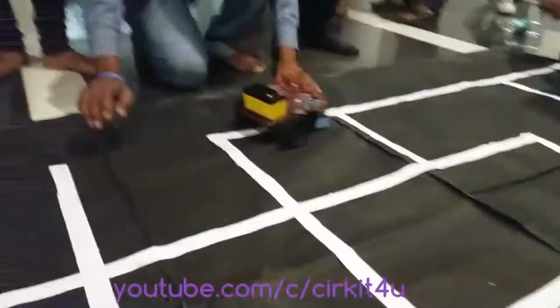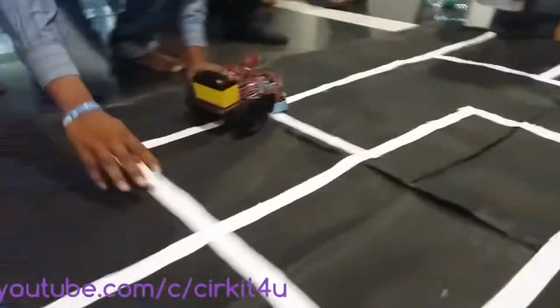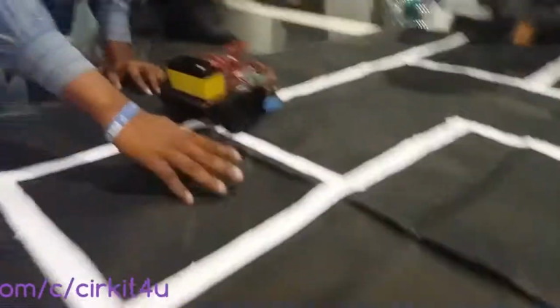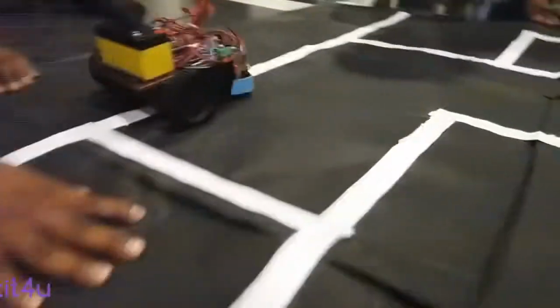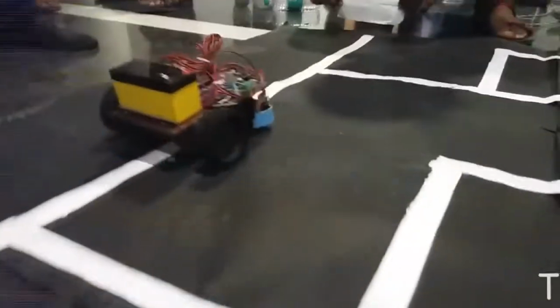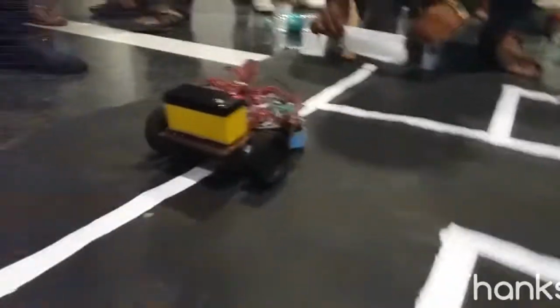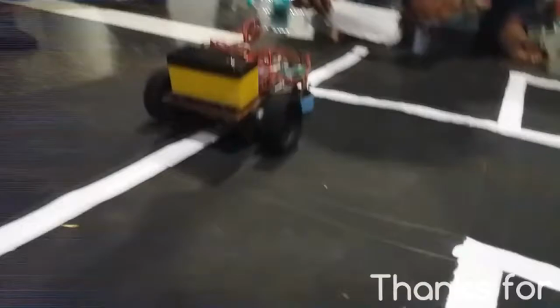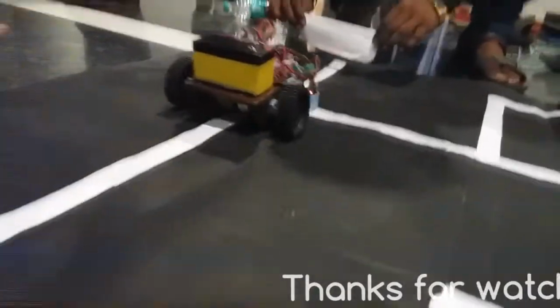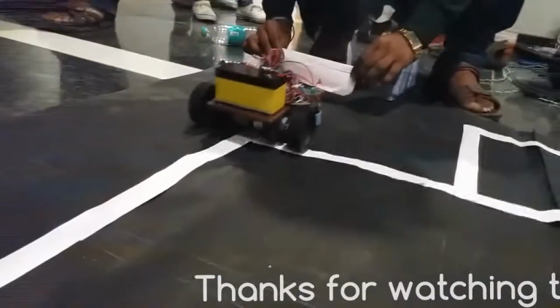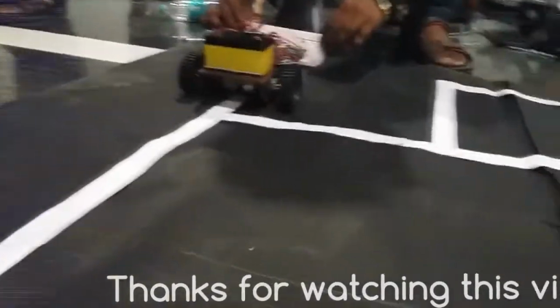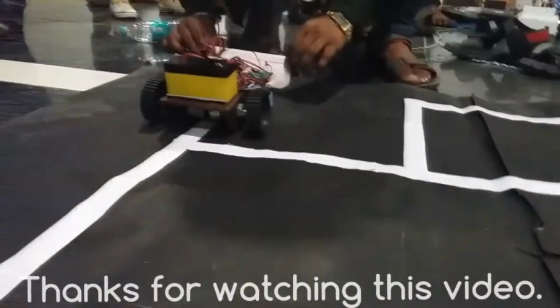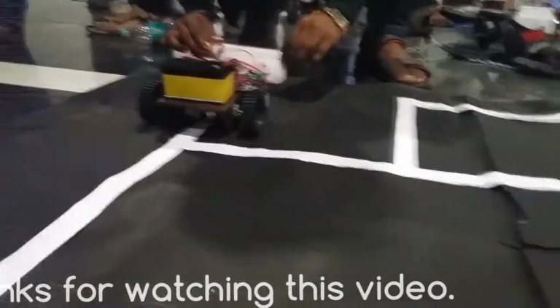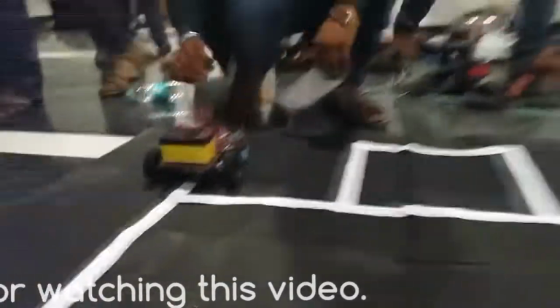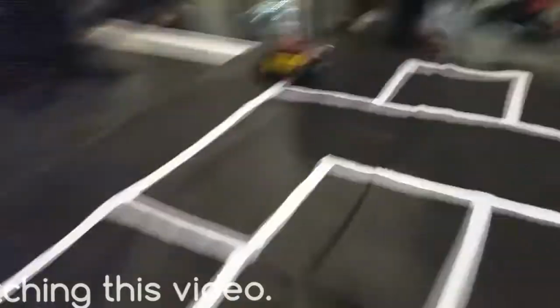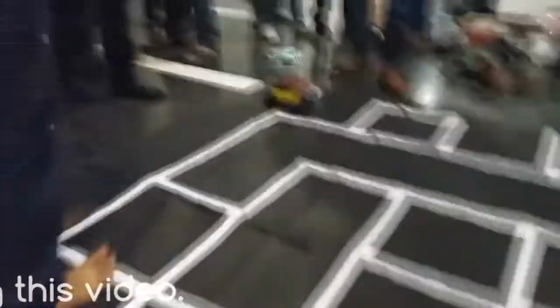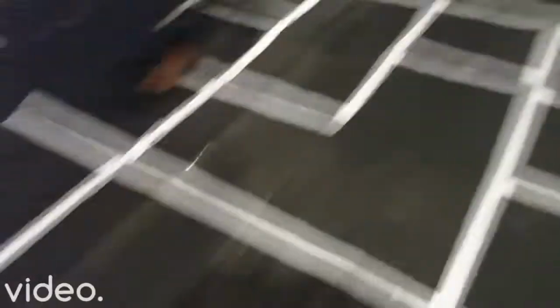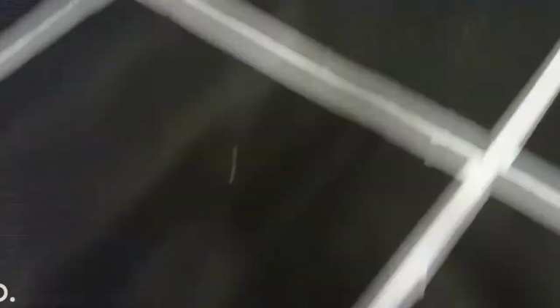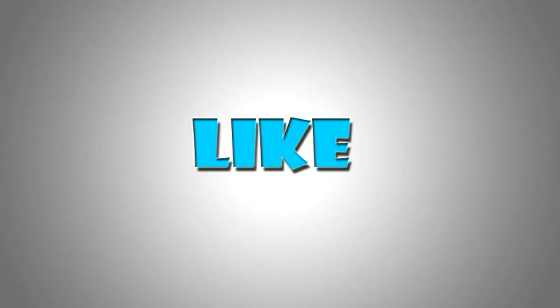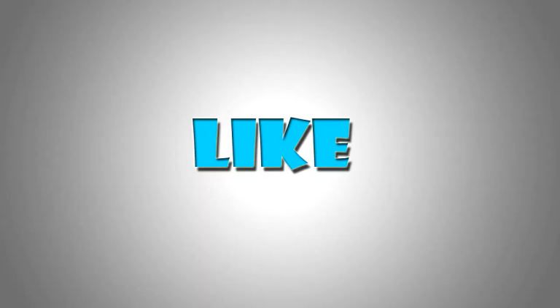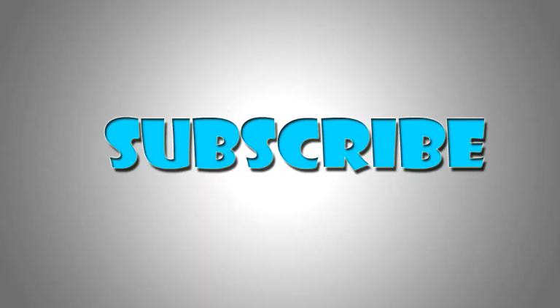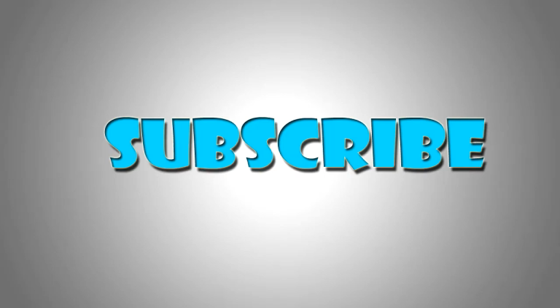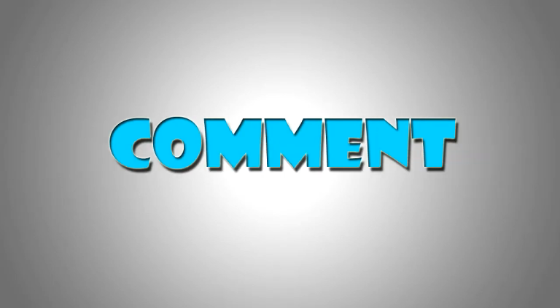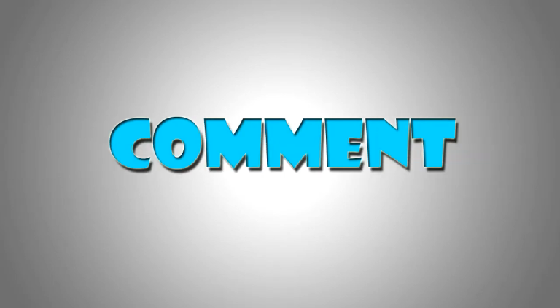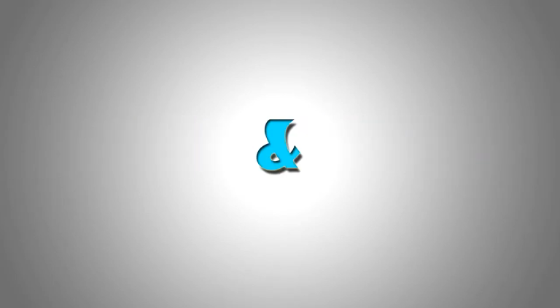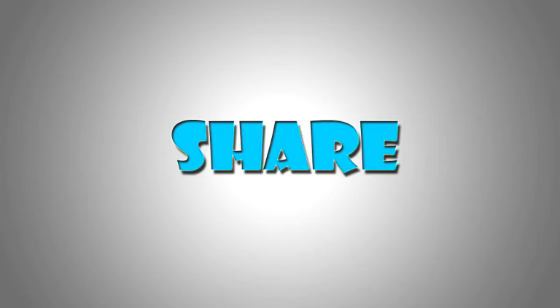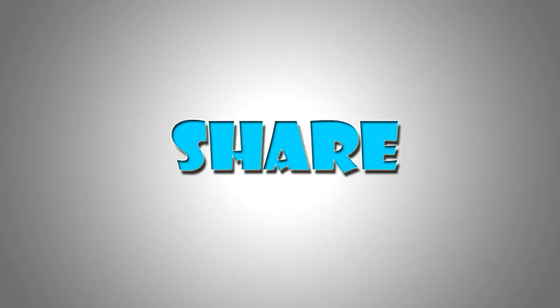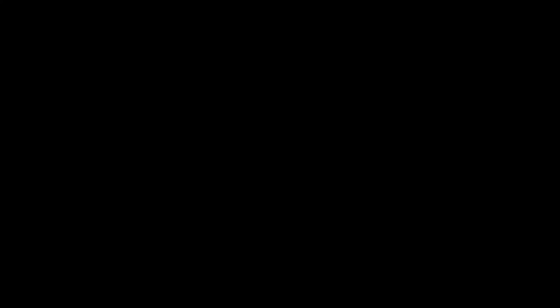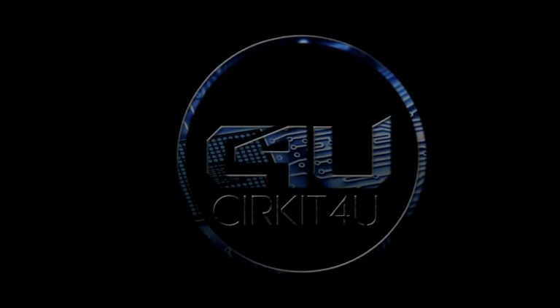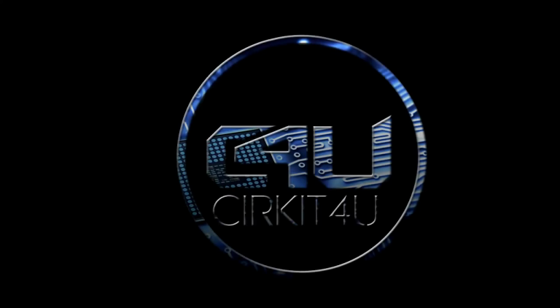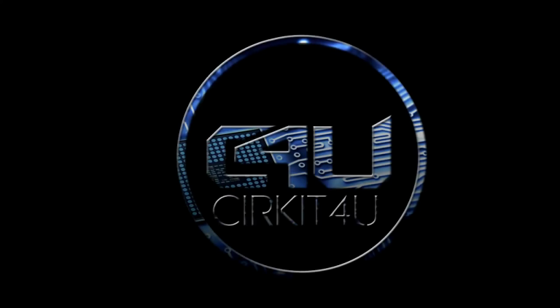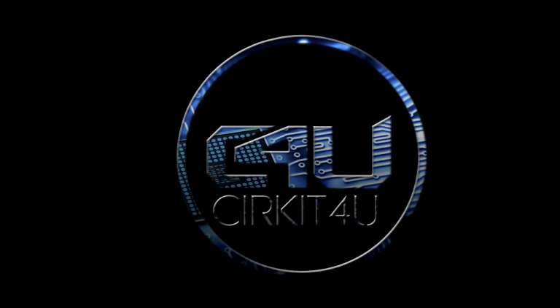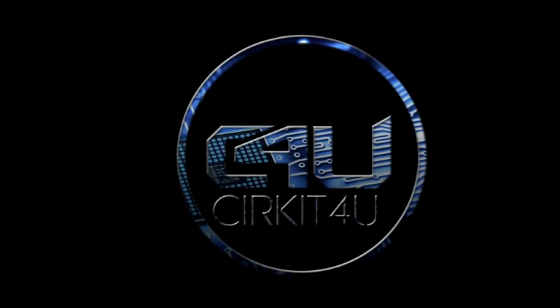Don't forget to hit a like and share with your friends, and subscribe to our channel for more videos like this. If you have any suggestions or questions, let us know in the comment section below.